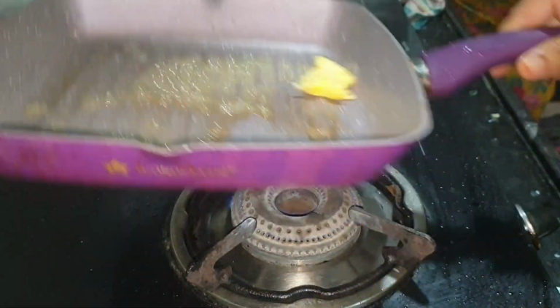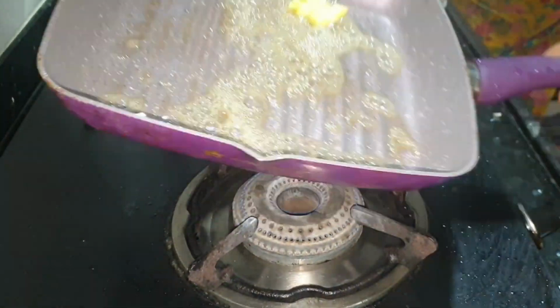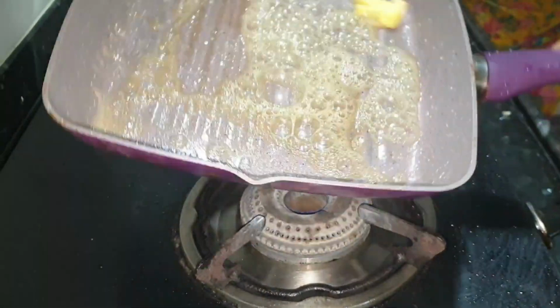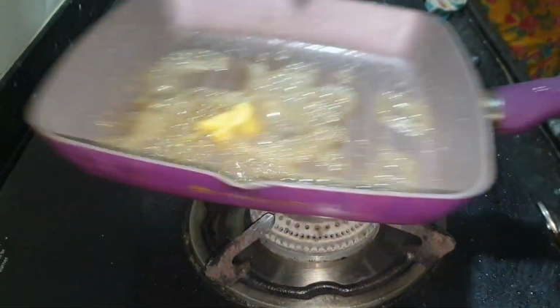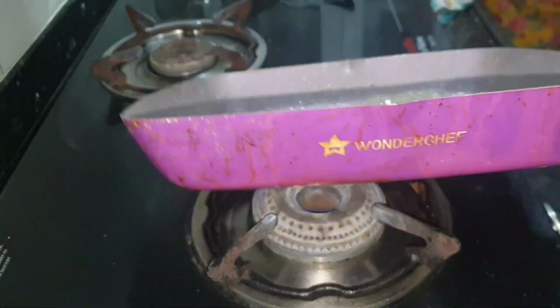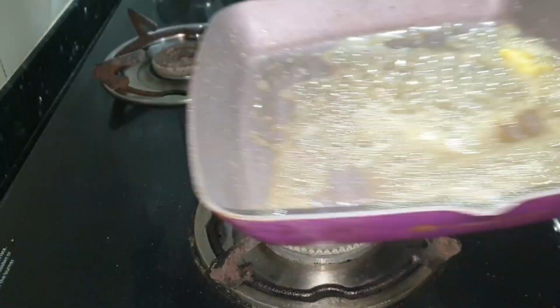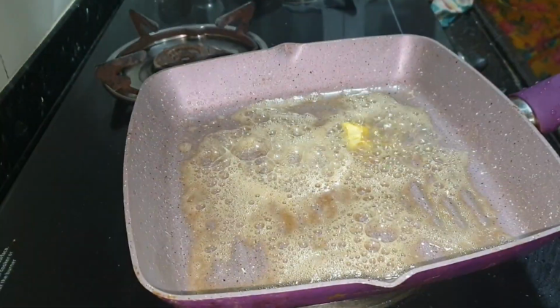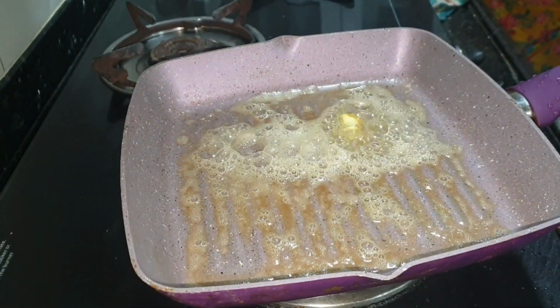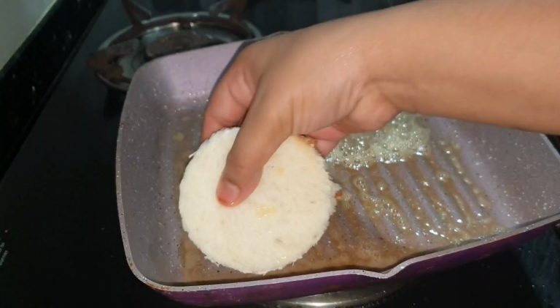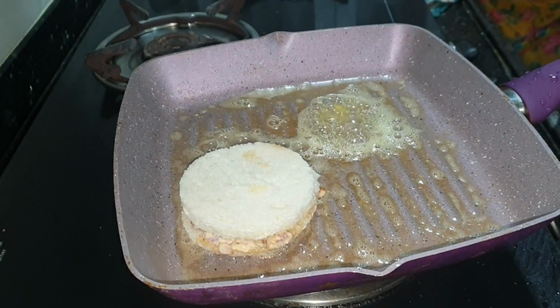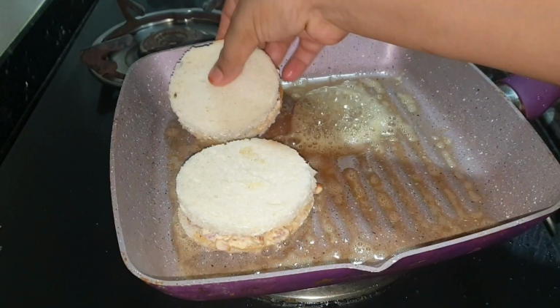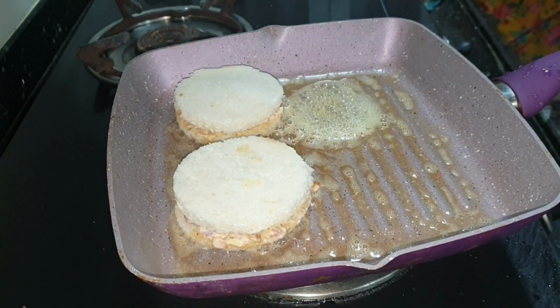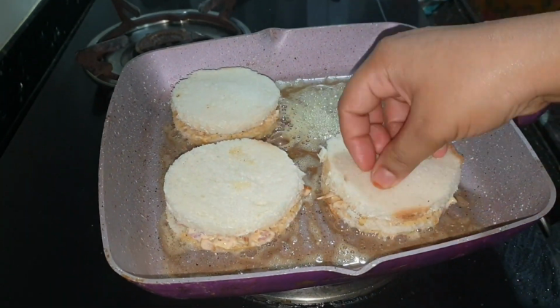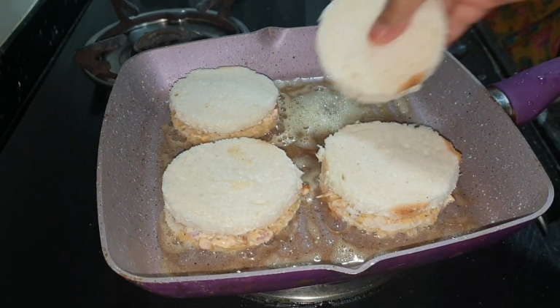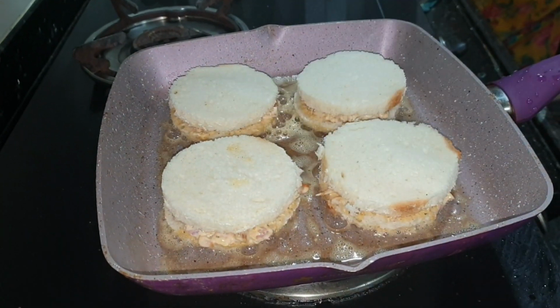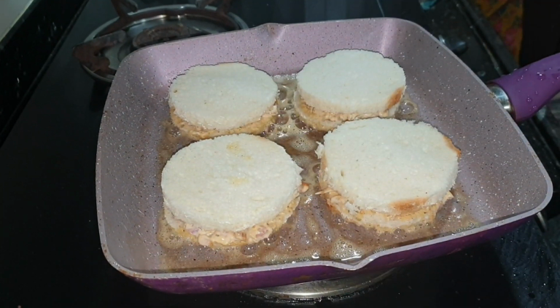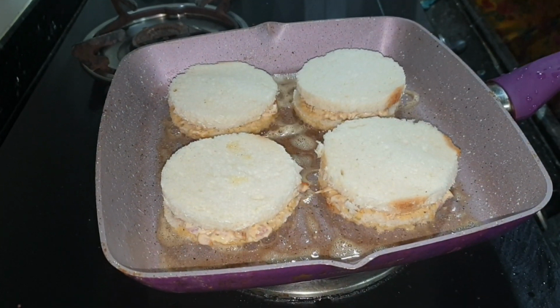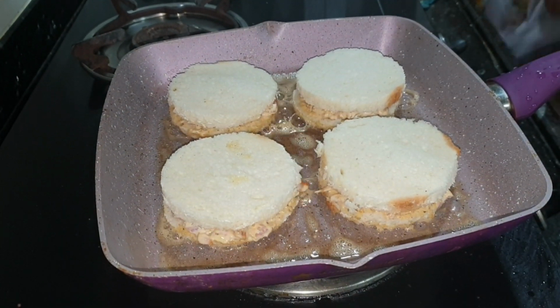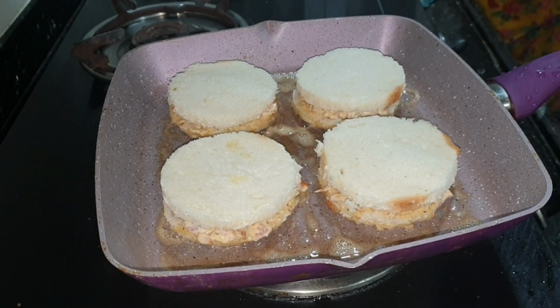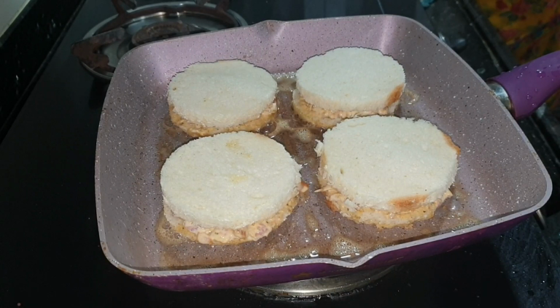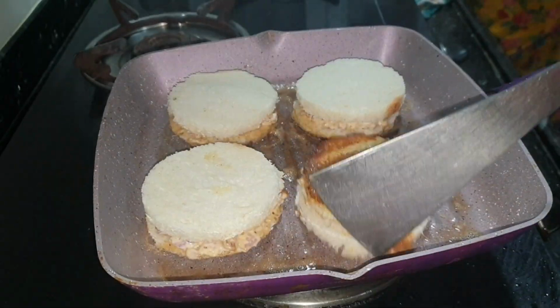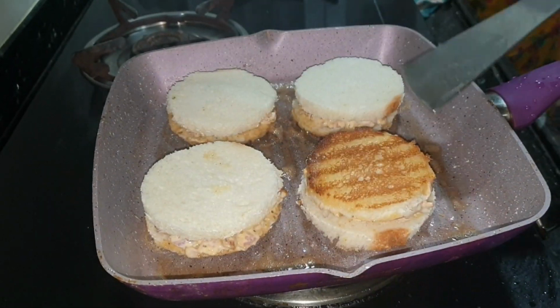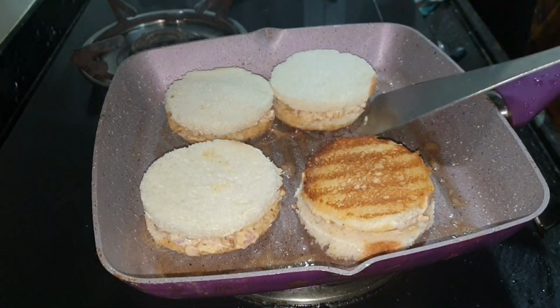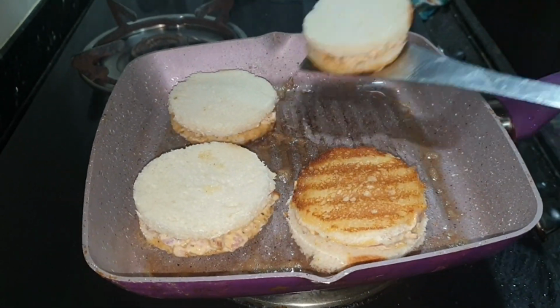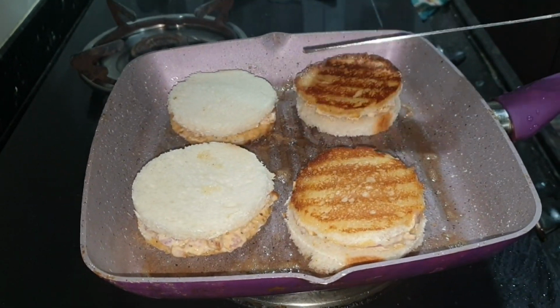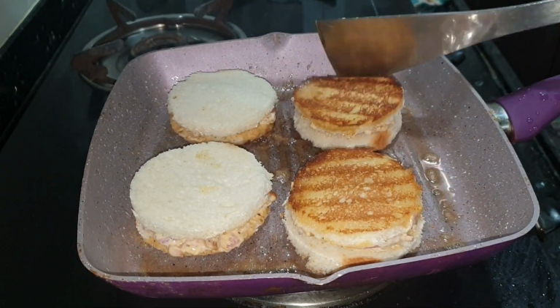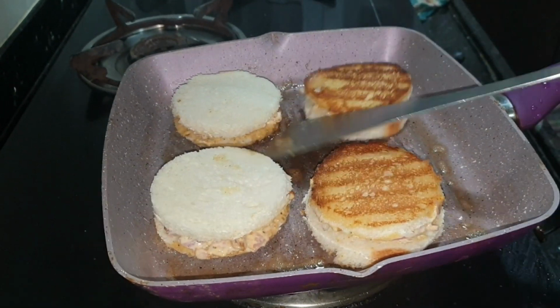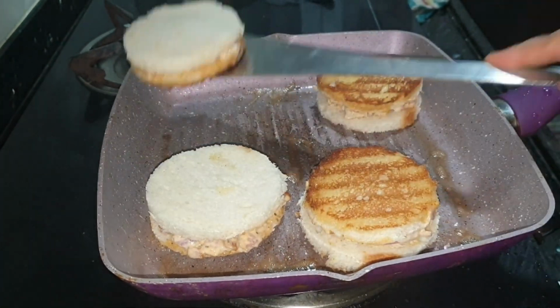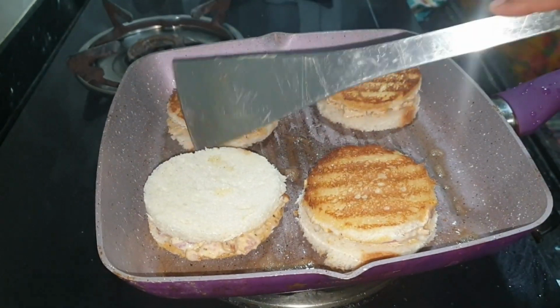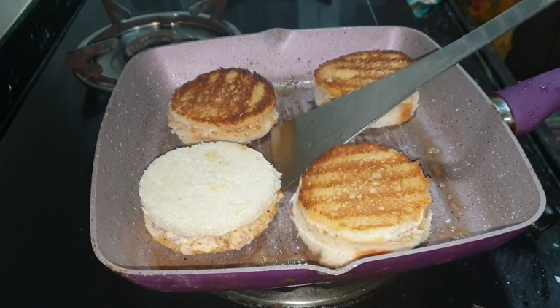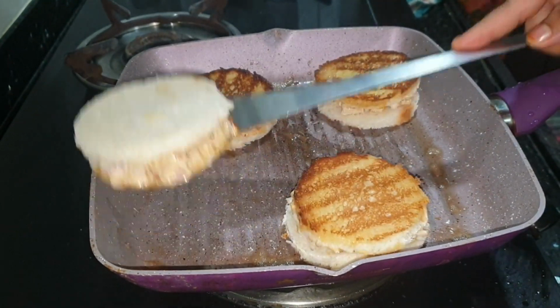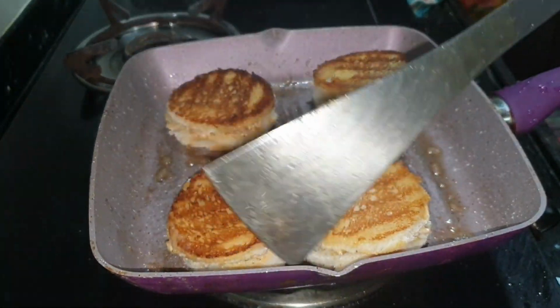Add a bit of butter. Add all the gold coins. Now you can add one side, upside down. Add it well.